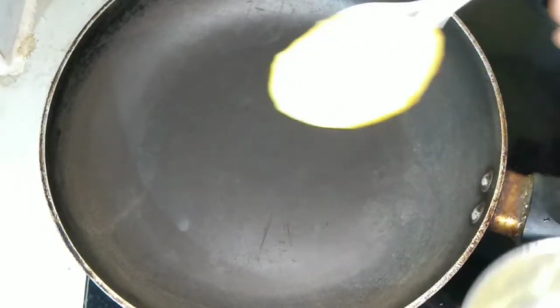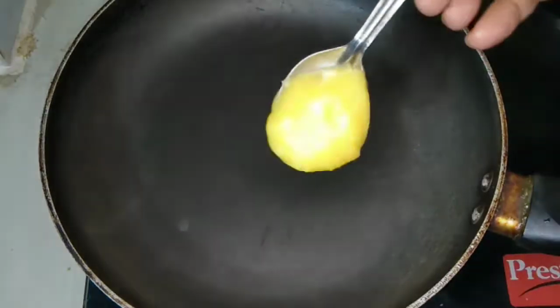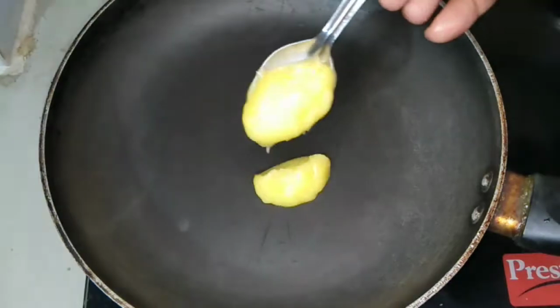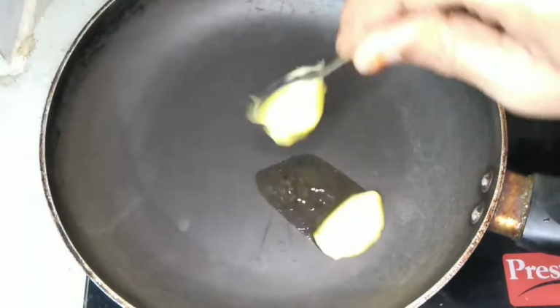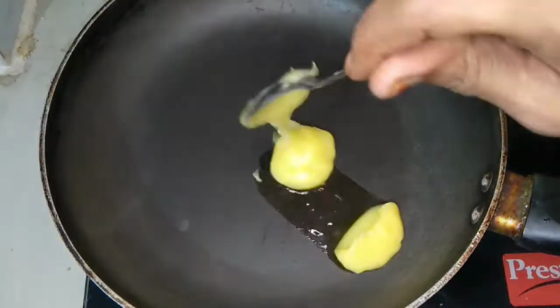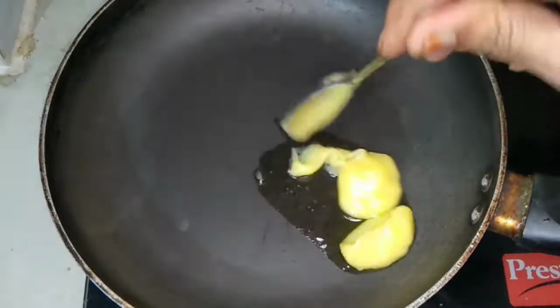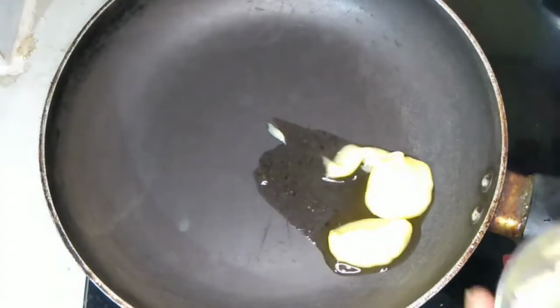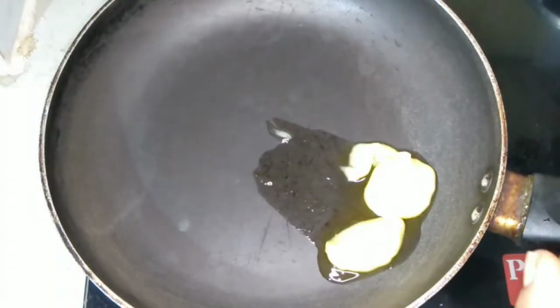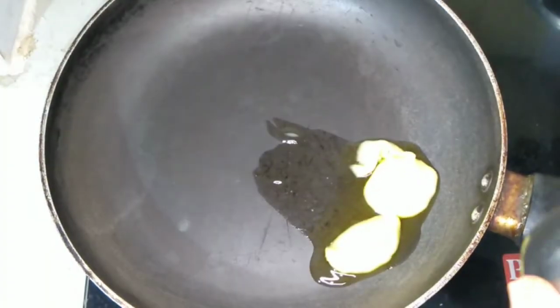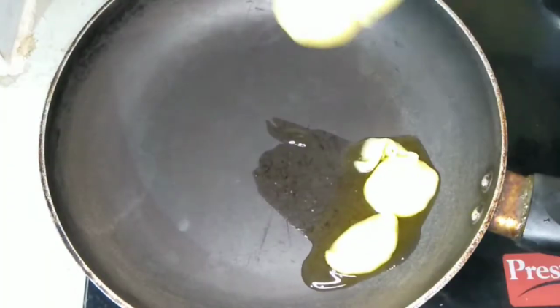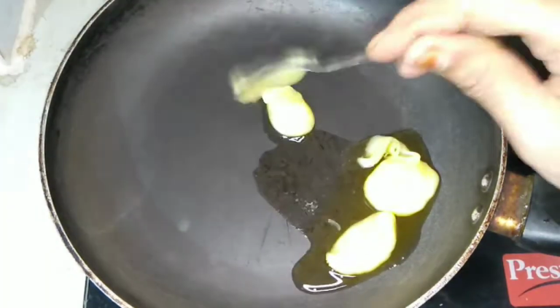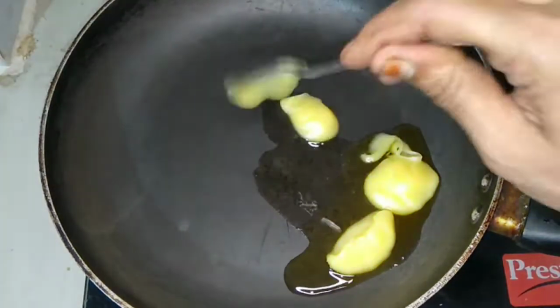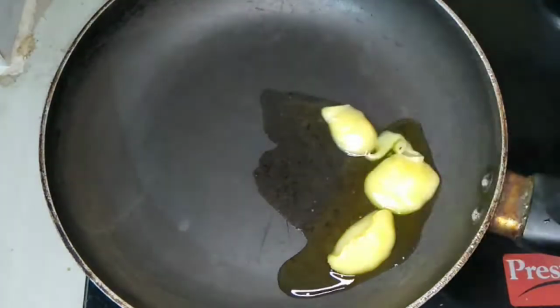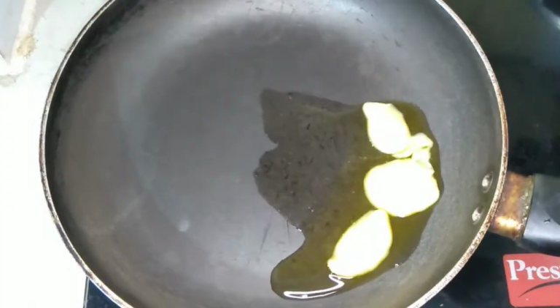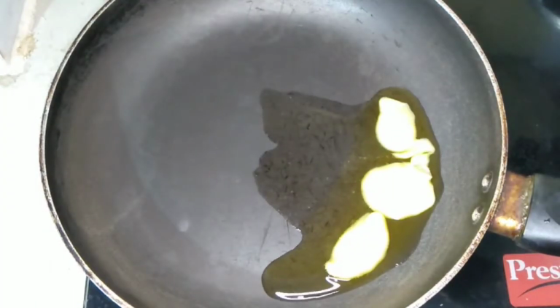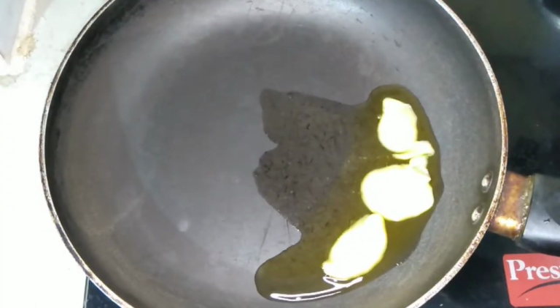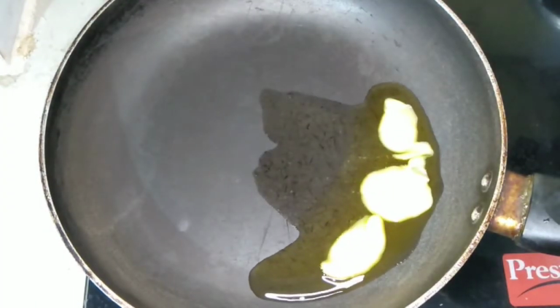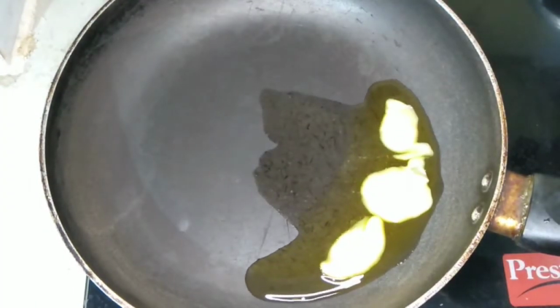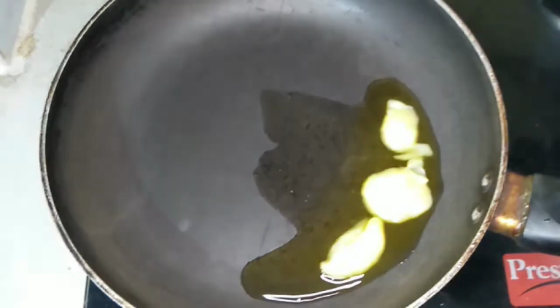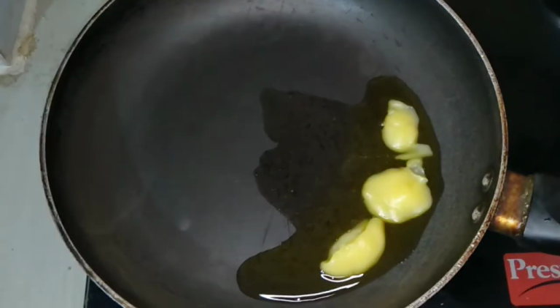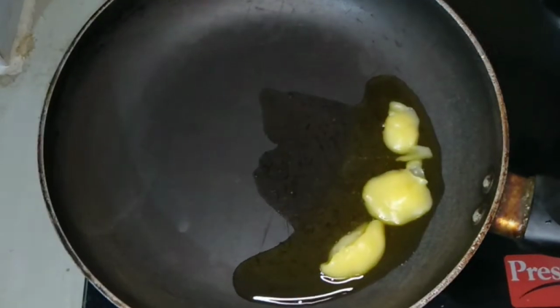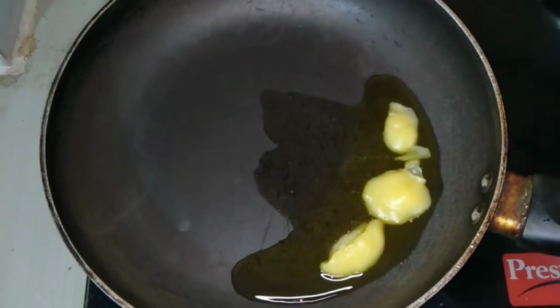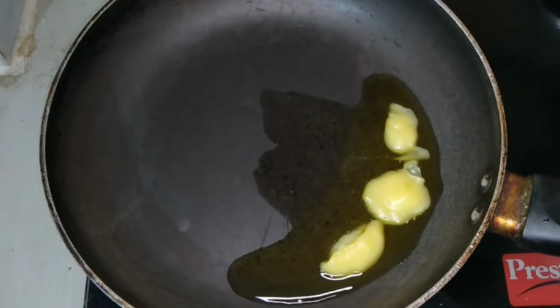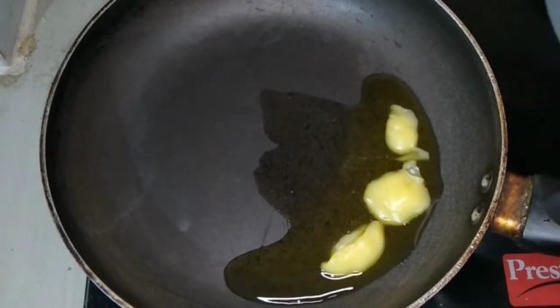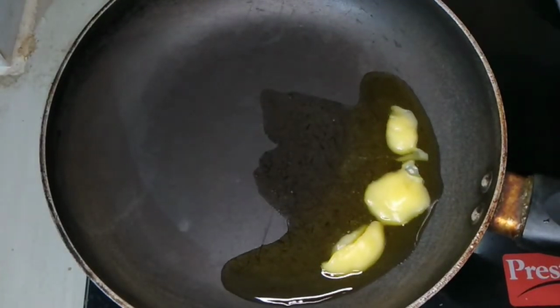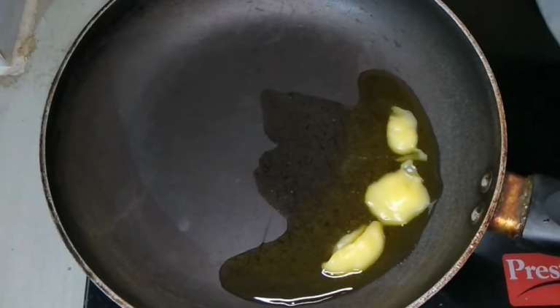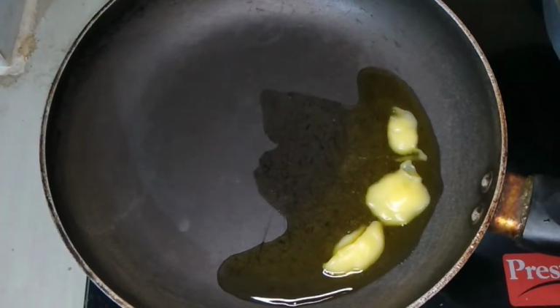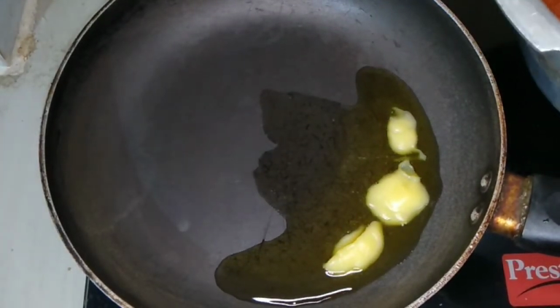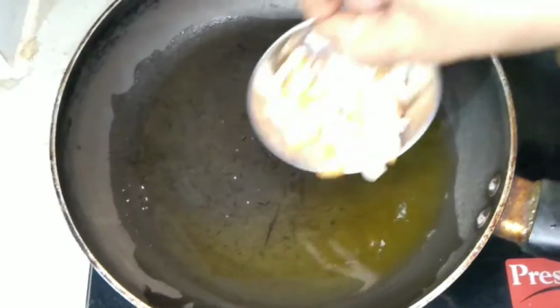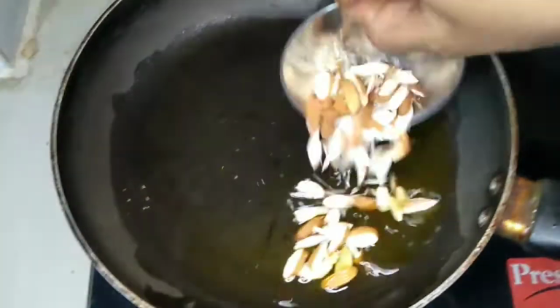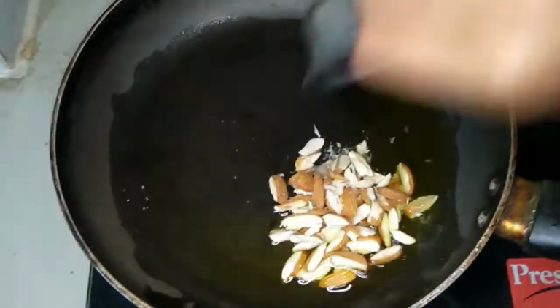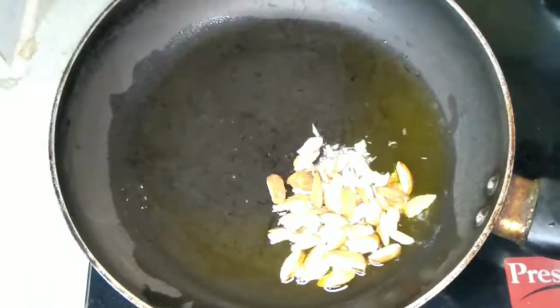Then add a pan. When you do it, you can fry it in a minute.